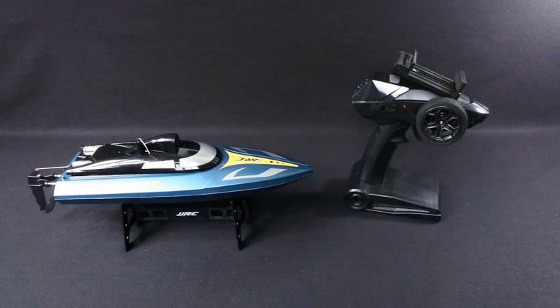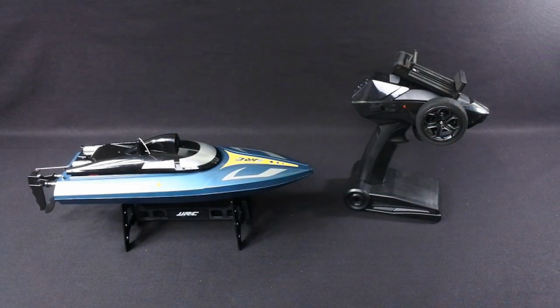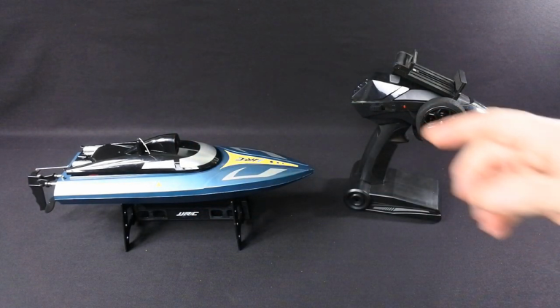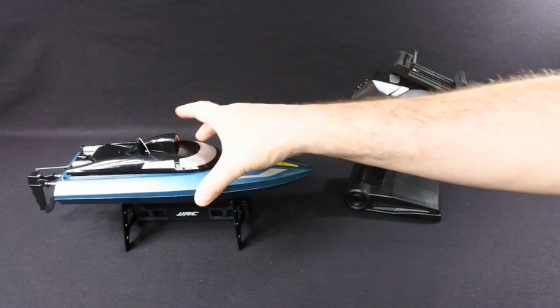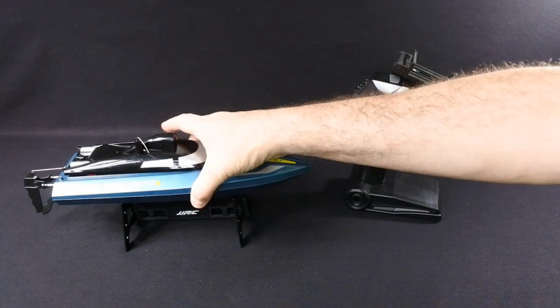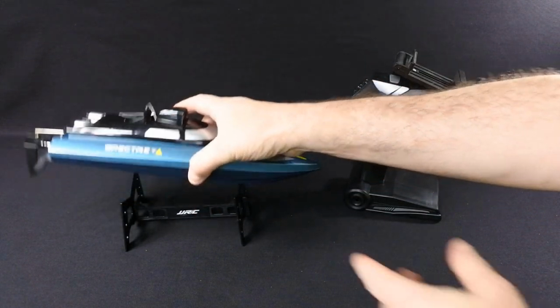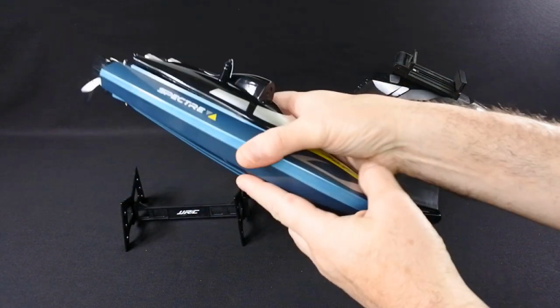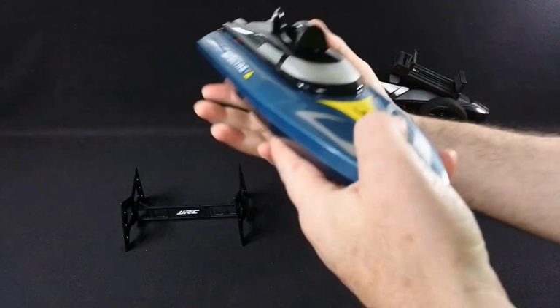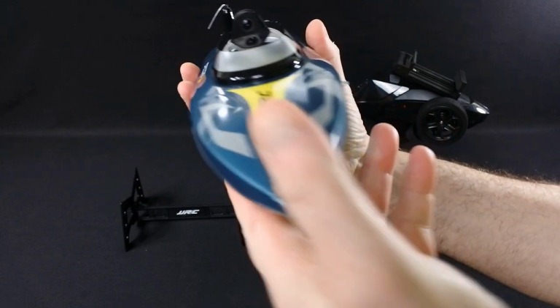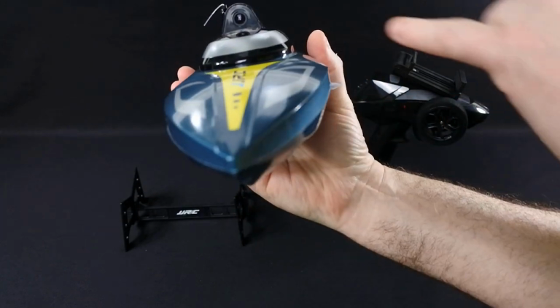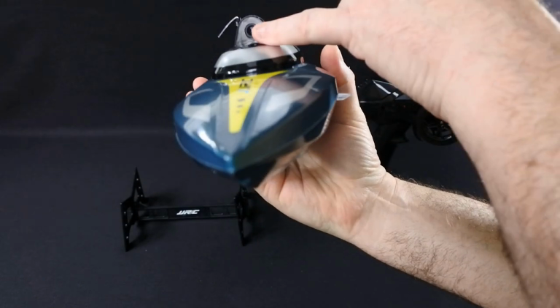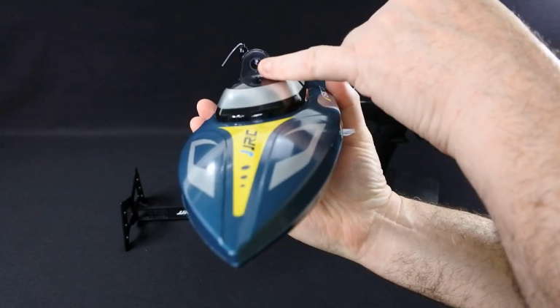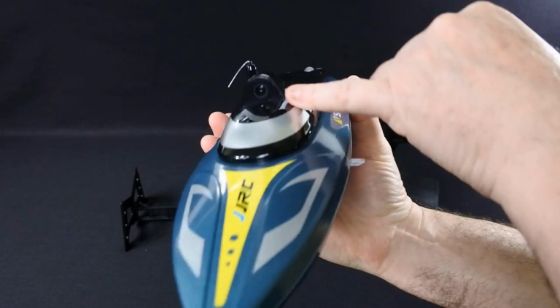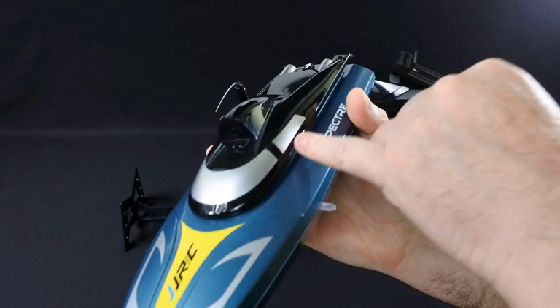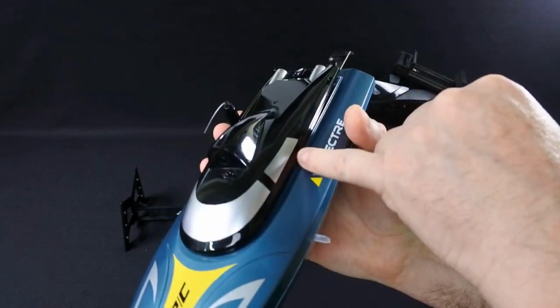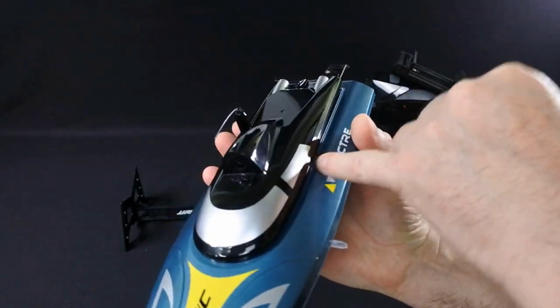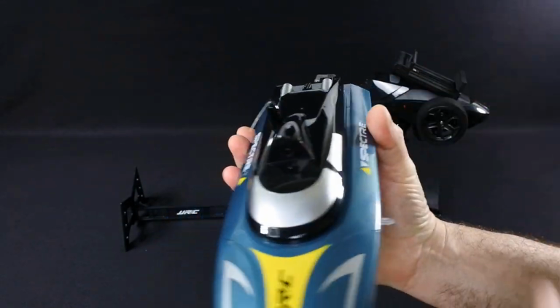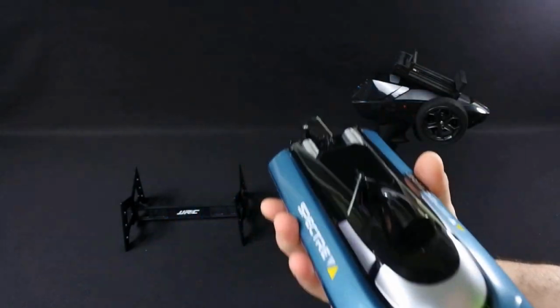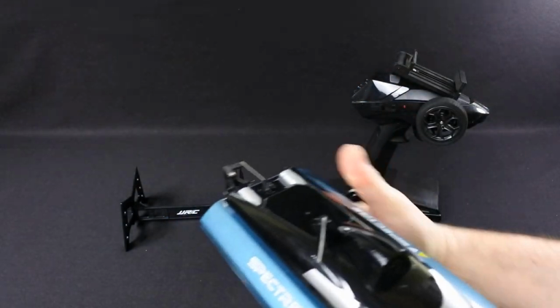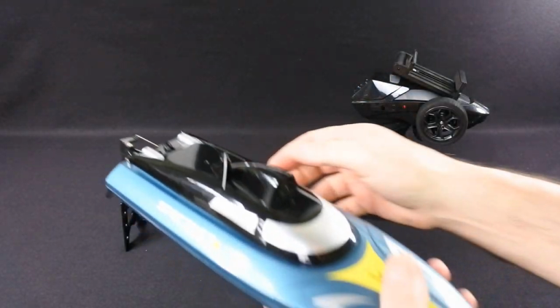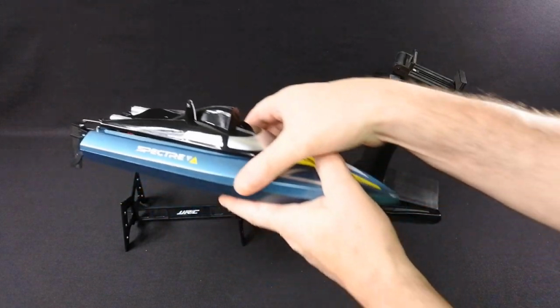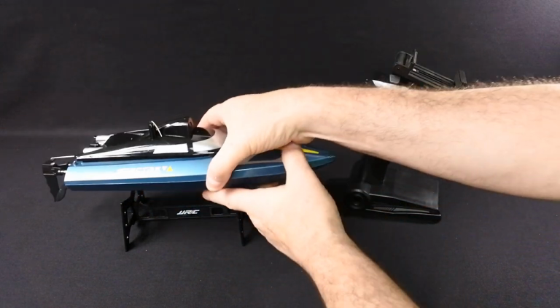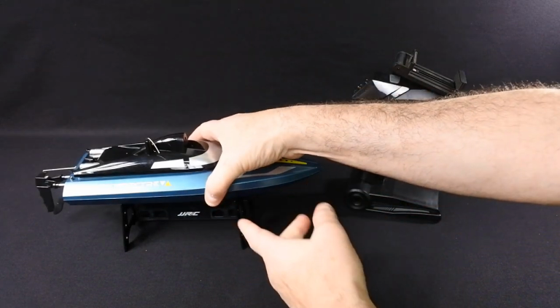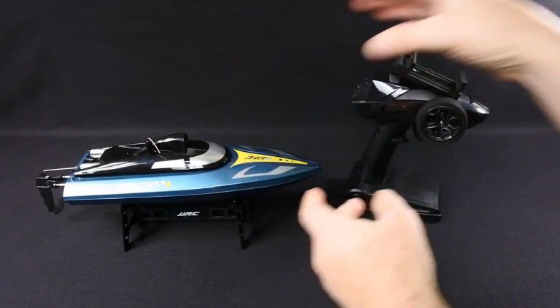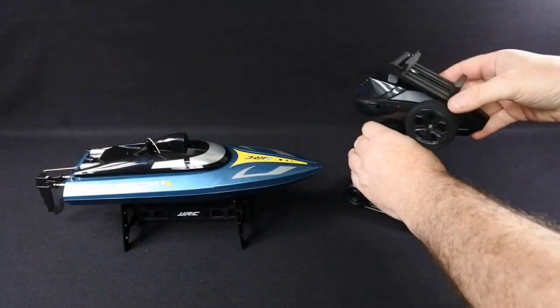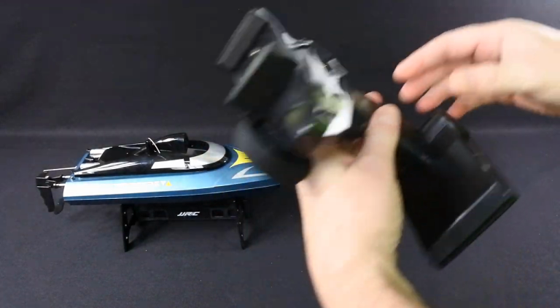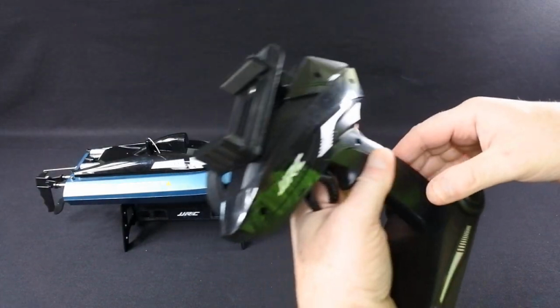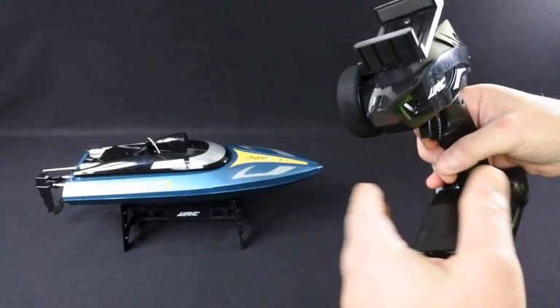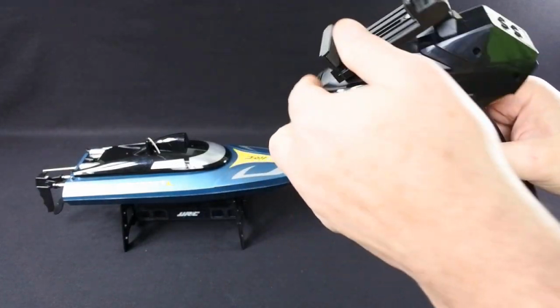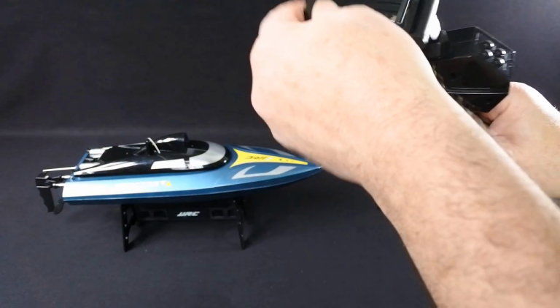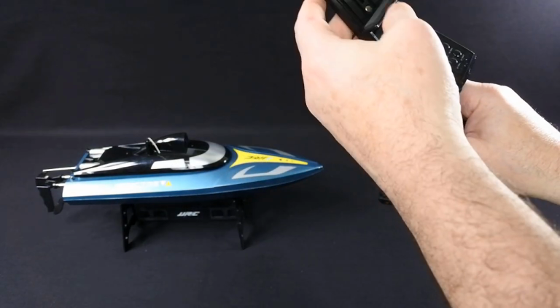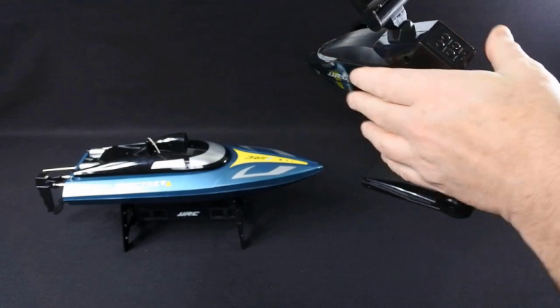The big difference on this one: this is the only boat I could find with a 720p camera that runs off an app and you can record to. It's a bit different, and the controller has a holder for your phone.